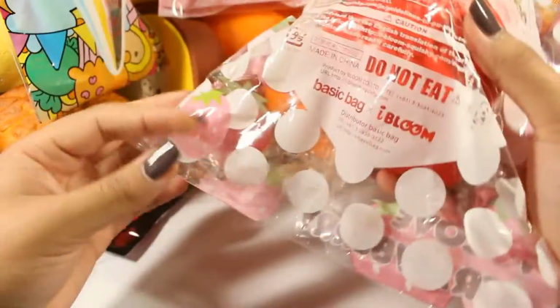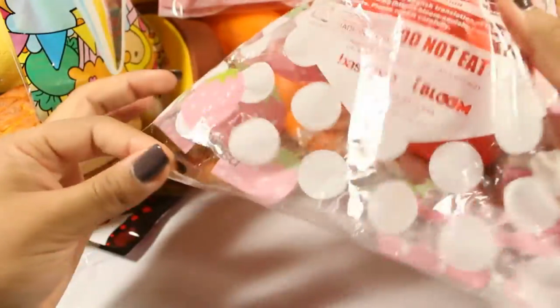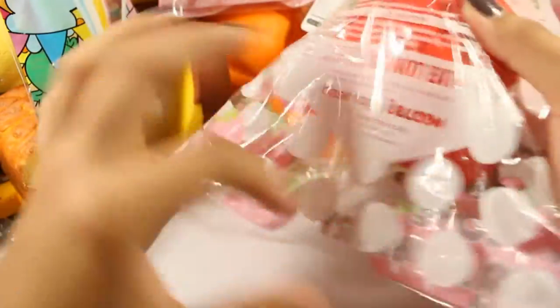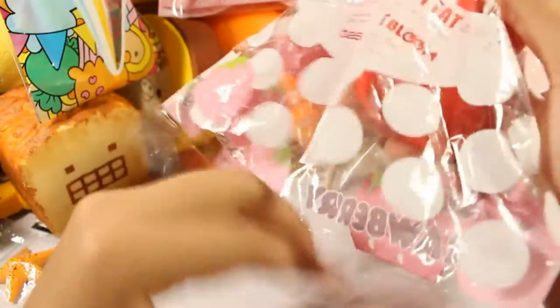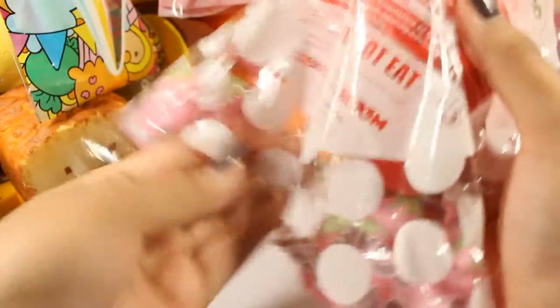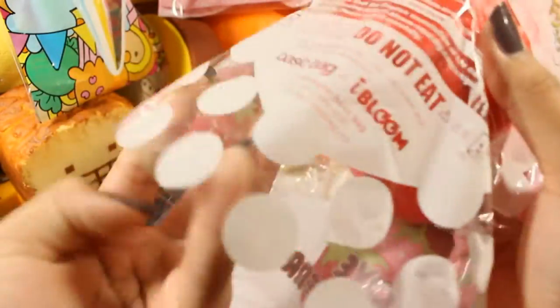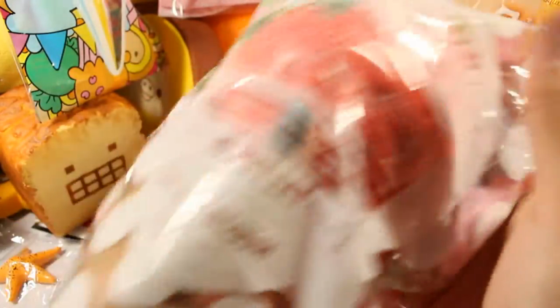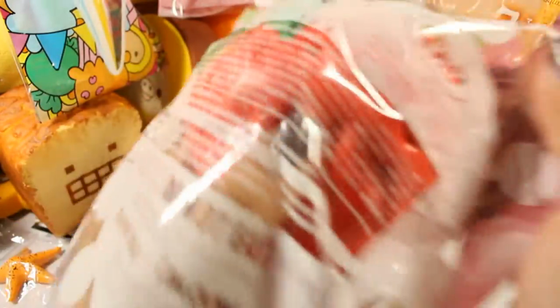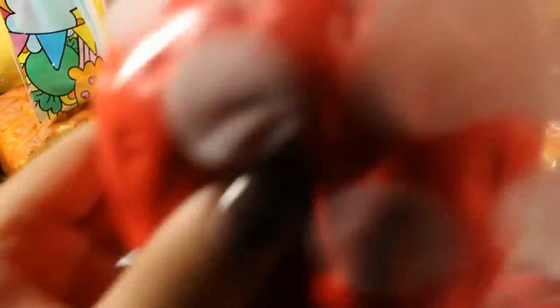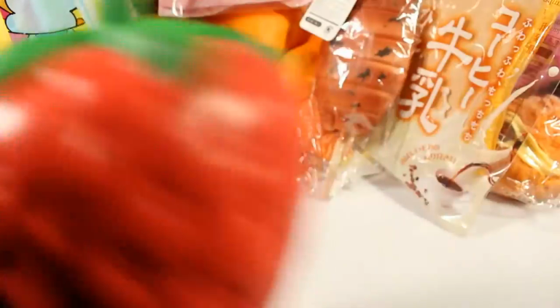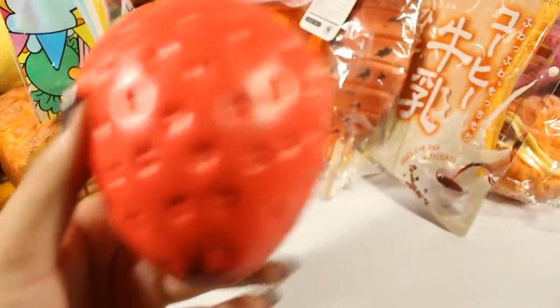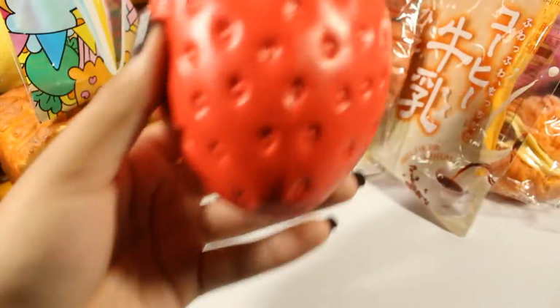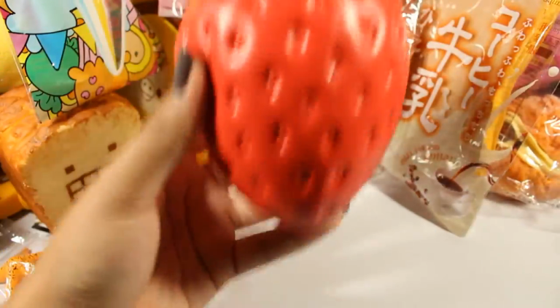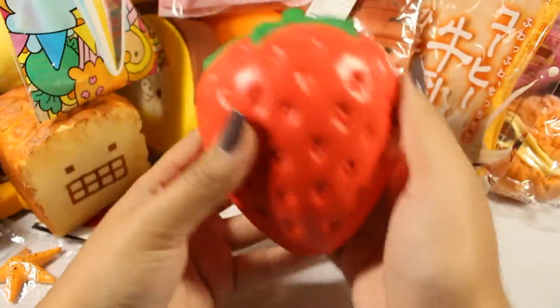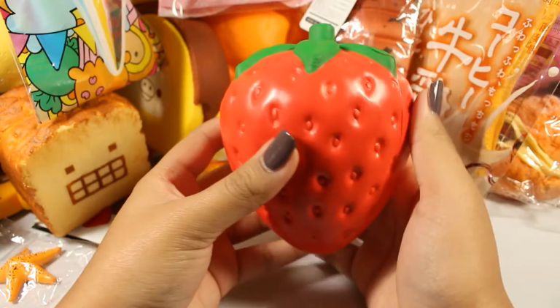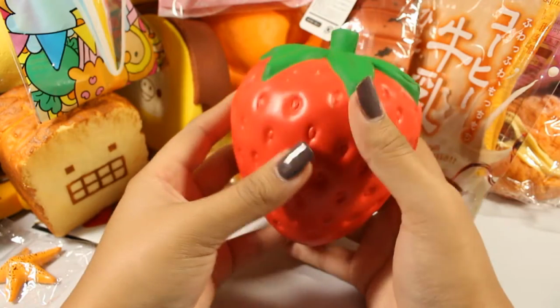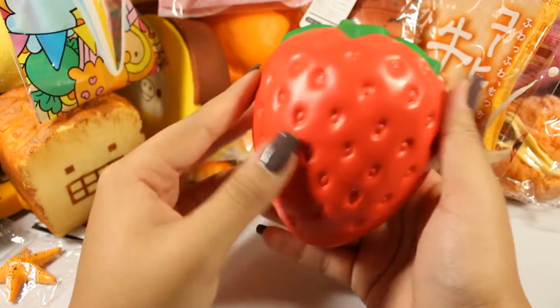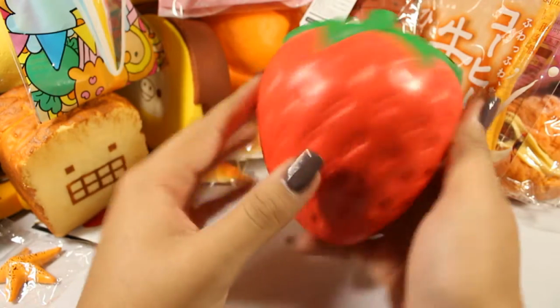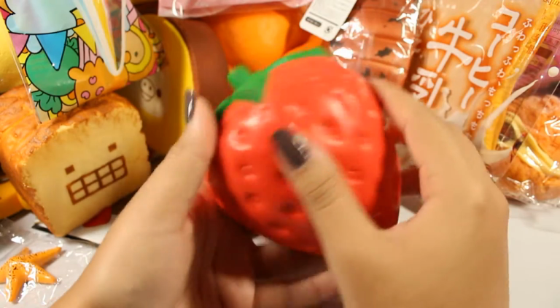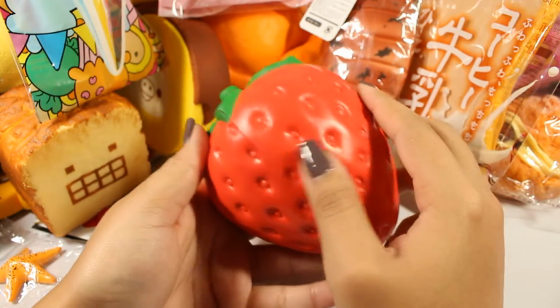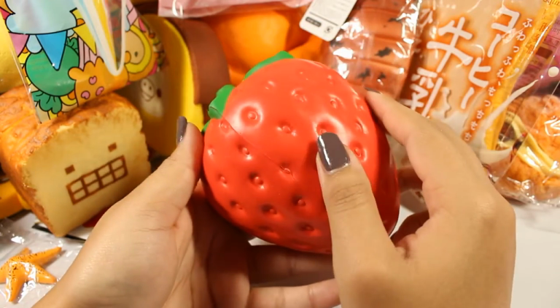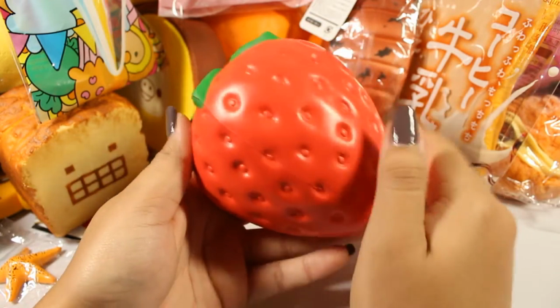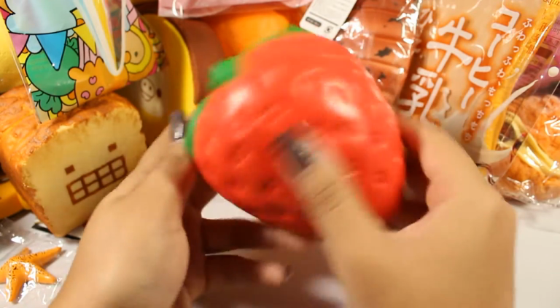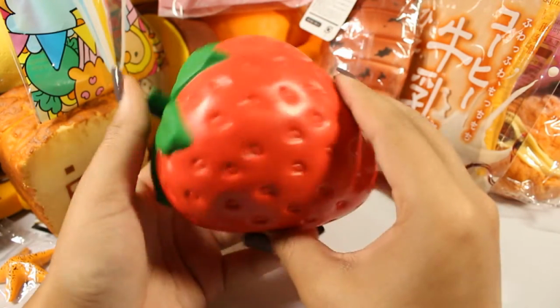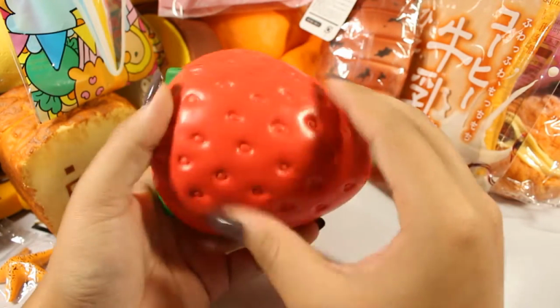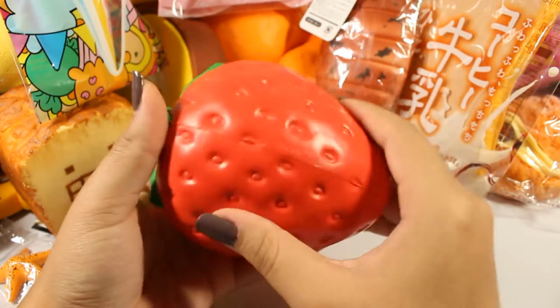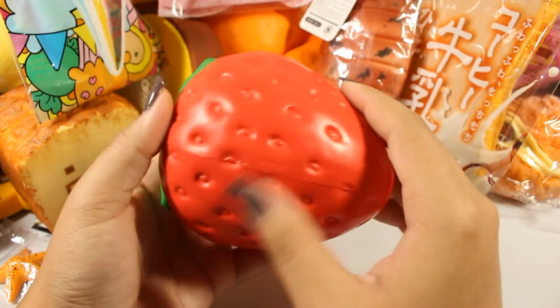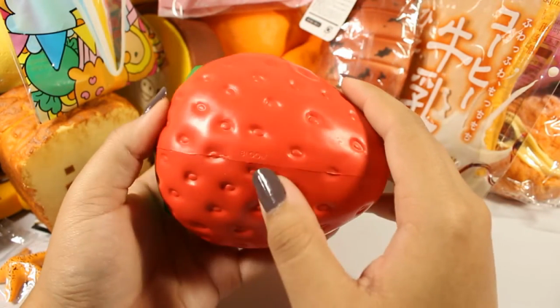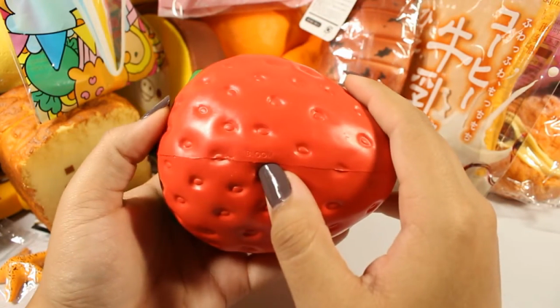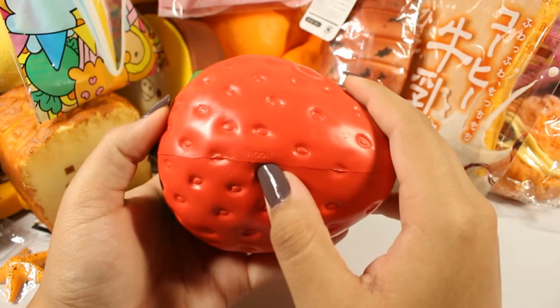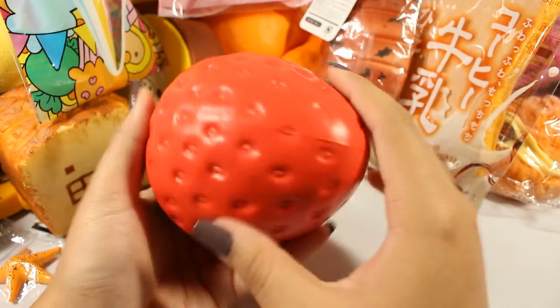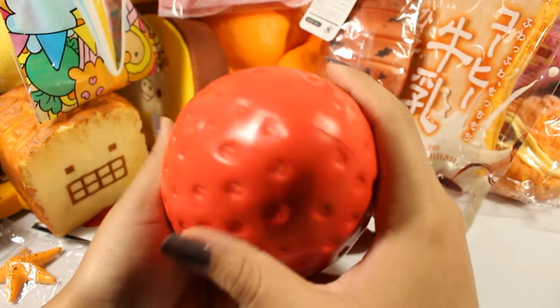Next is this iBloom jumbo strawberry — it's not the slowest to rise, it is an older squishy. I love the smell seriously — this smells amazing. There's the iBloom logo right there.